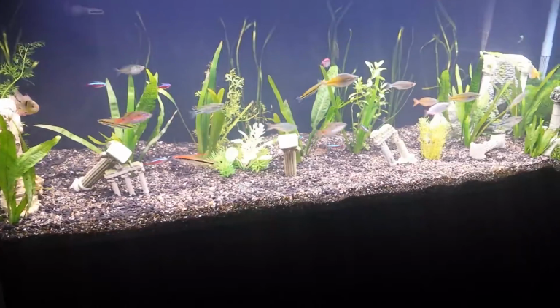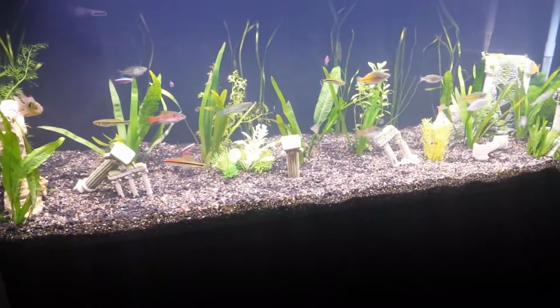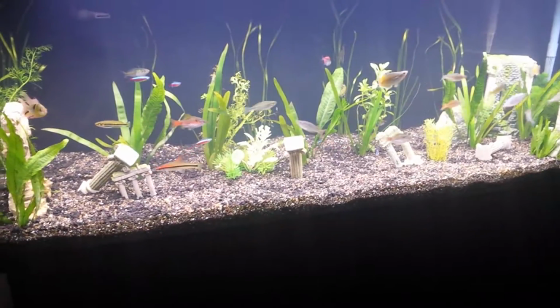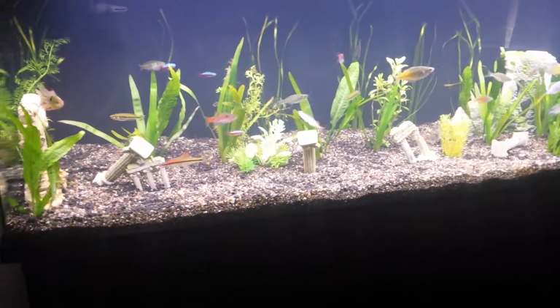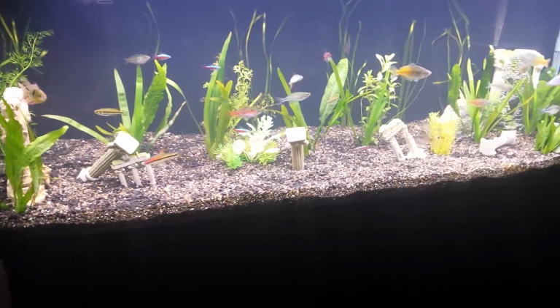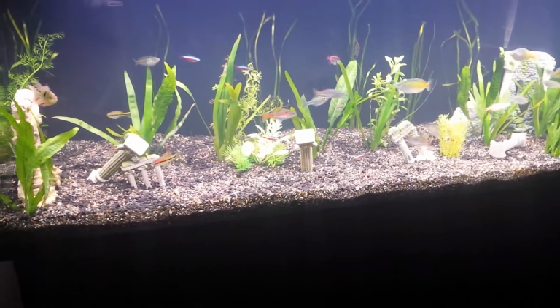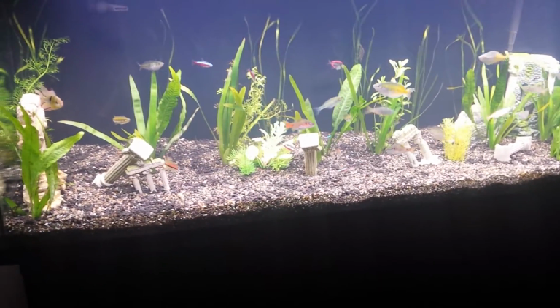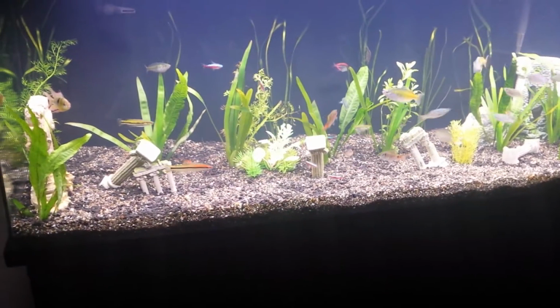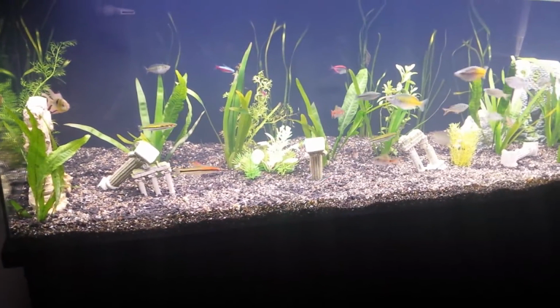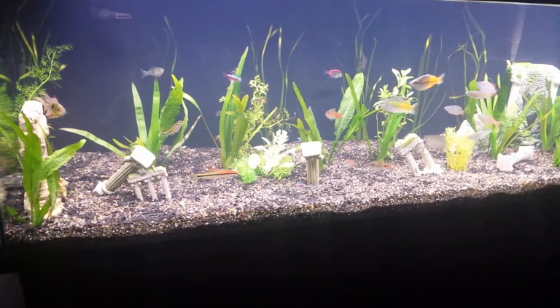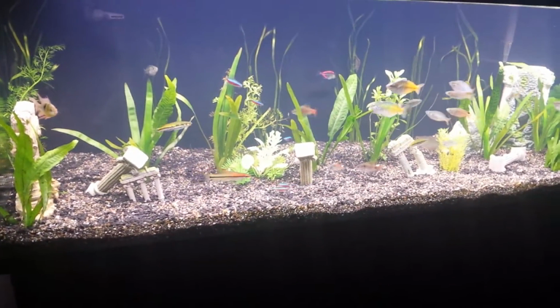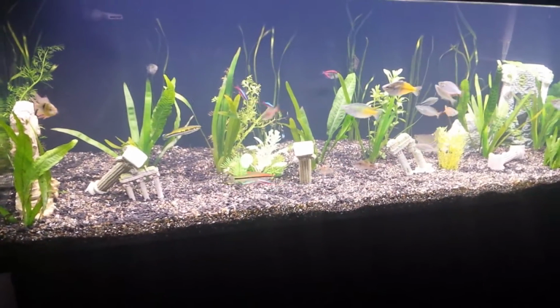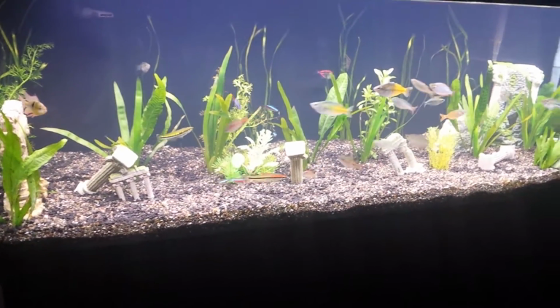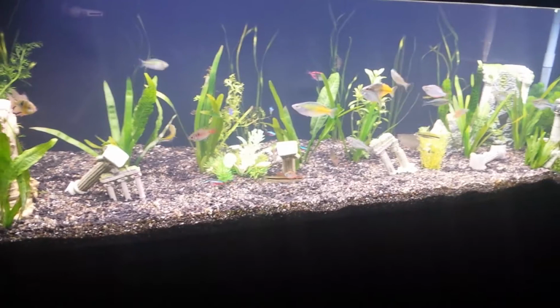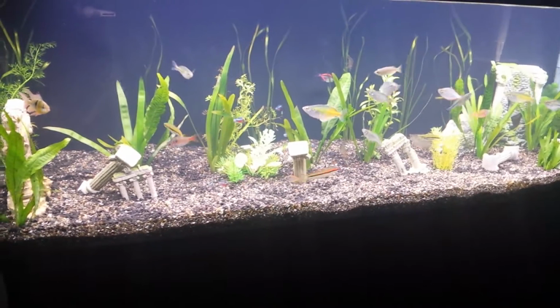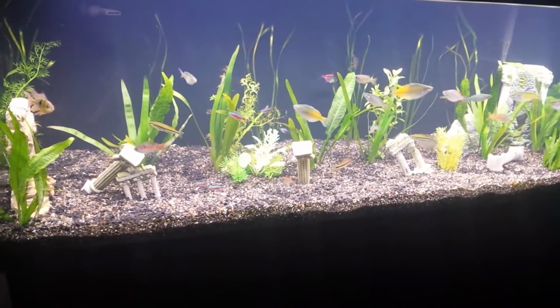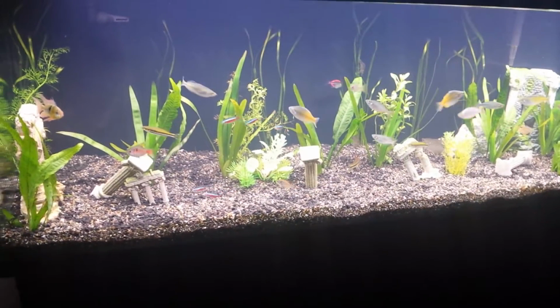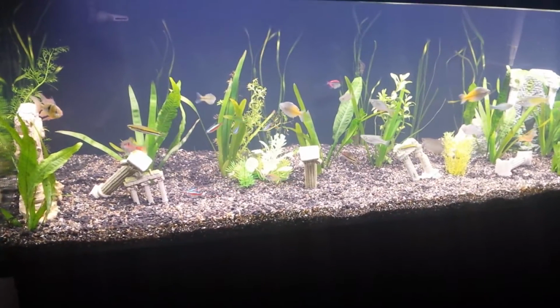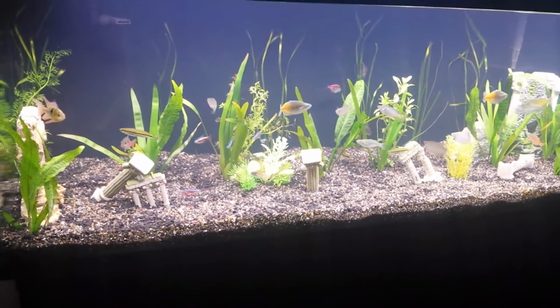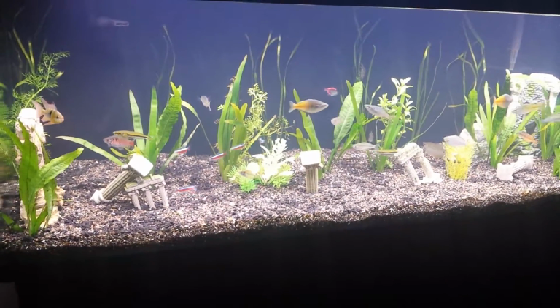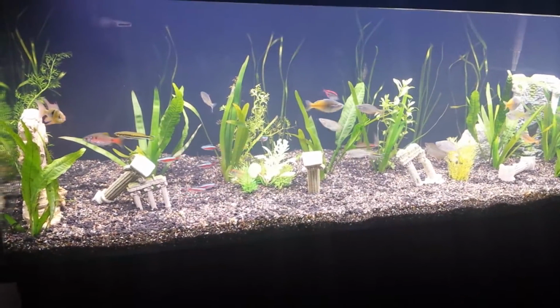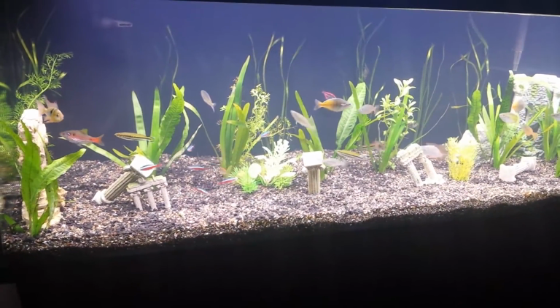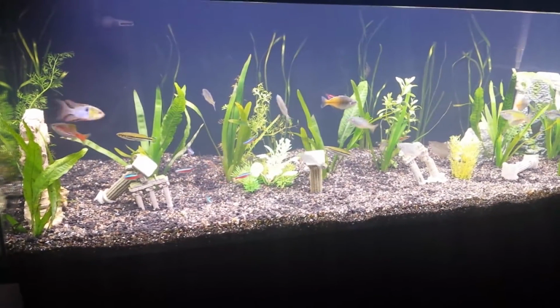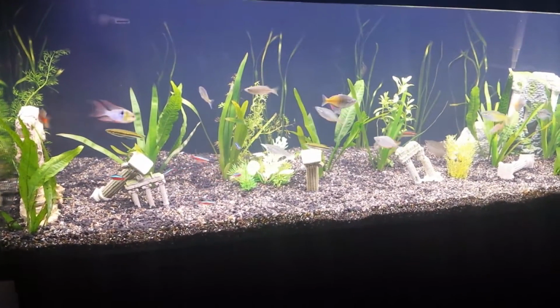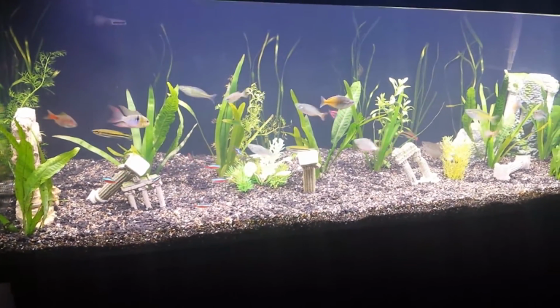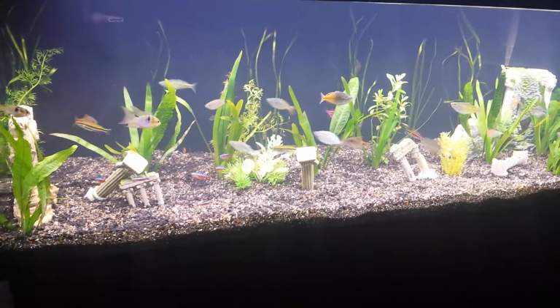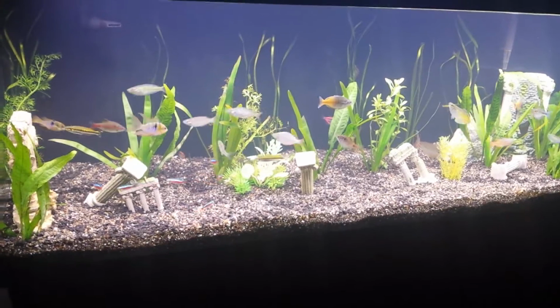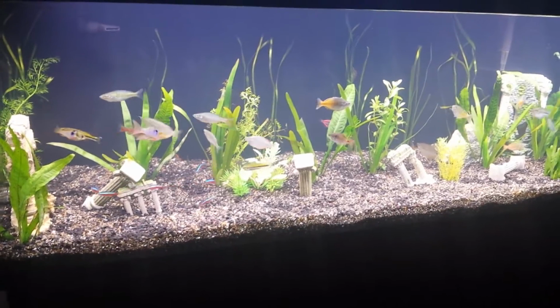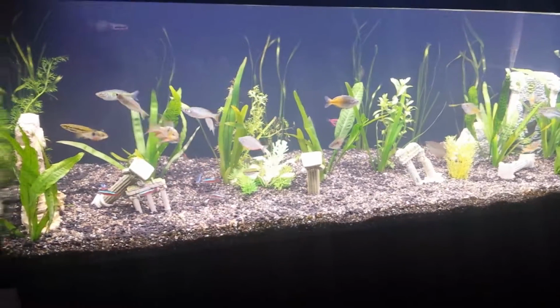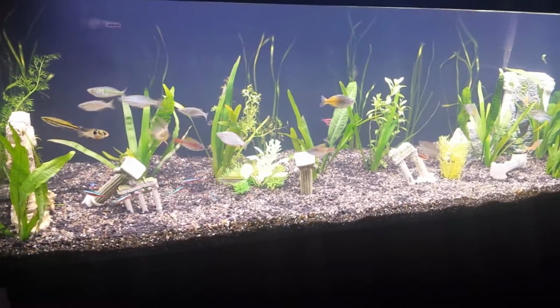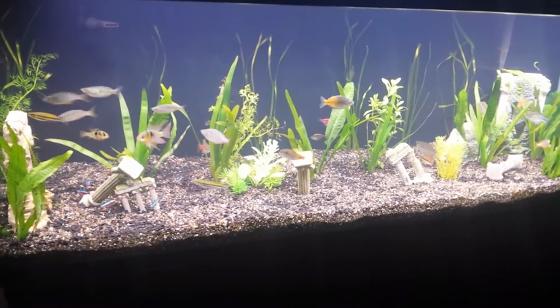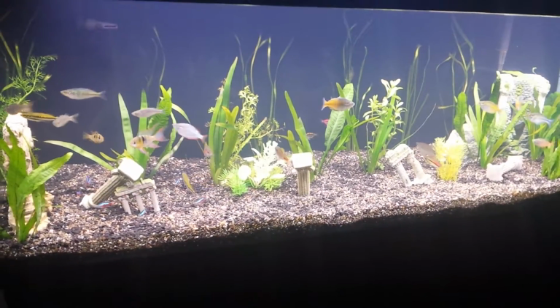What up YouTube? Young Skywalker checking back in. Update on the 60 gallon — got some new plants. Big shout out to my man Mike over at Mass.